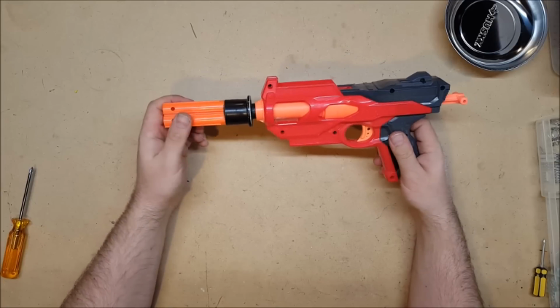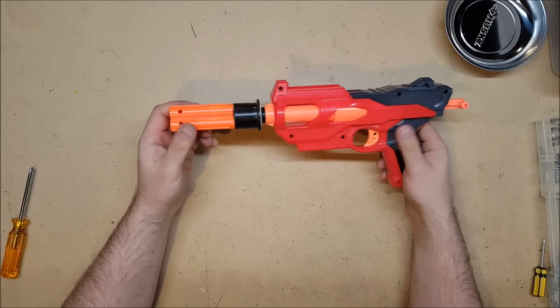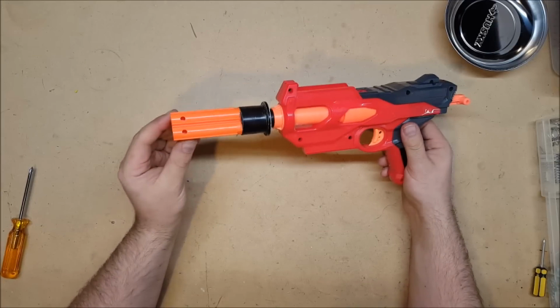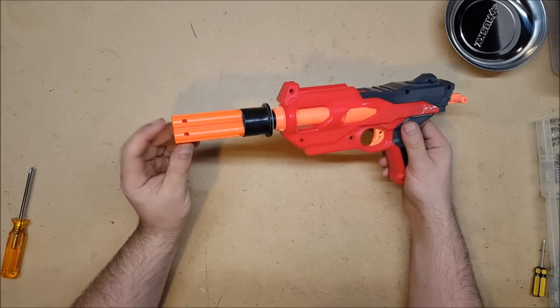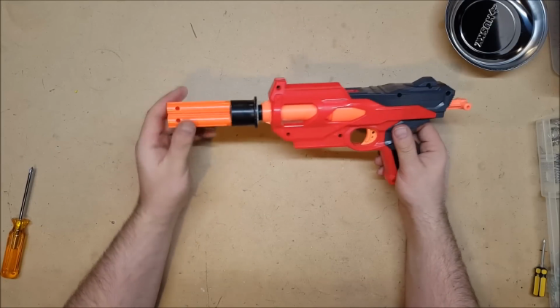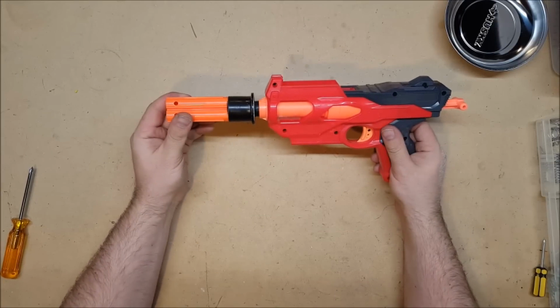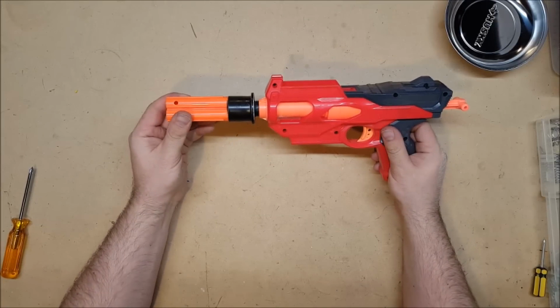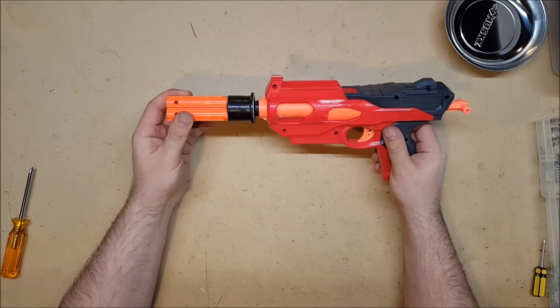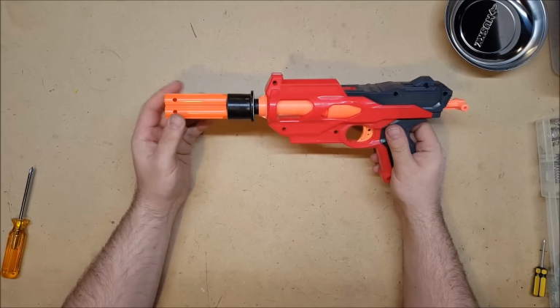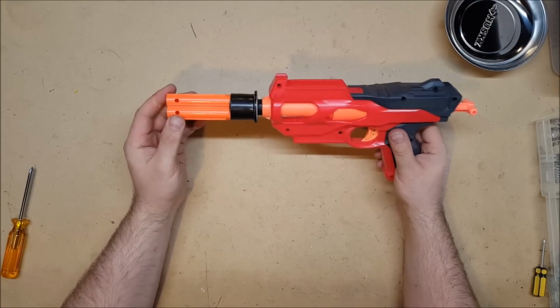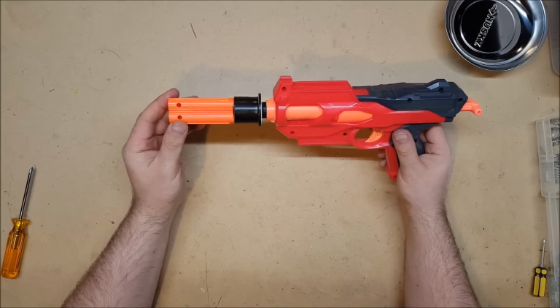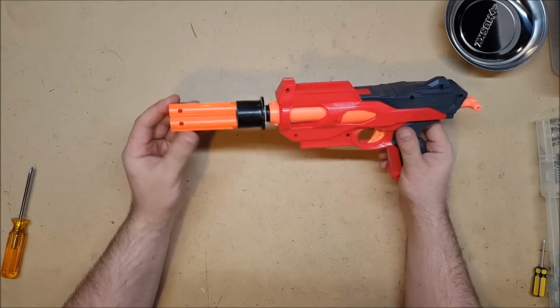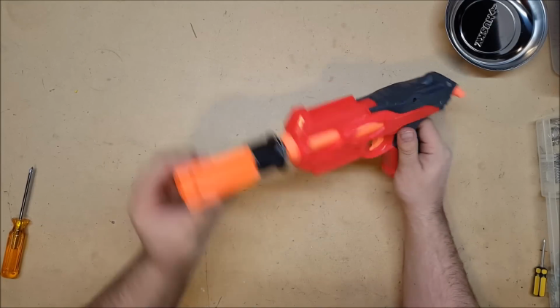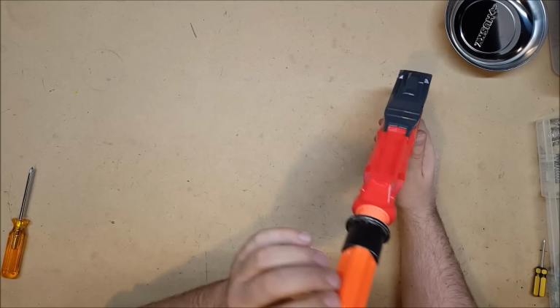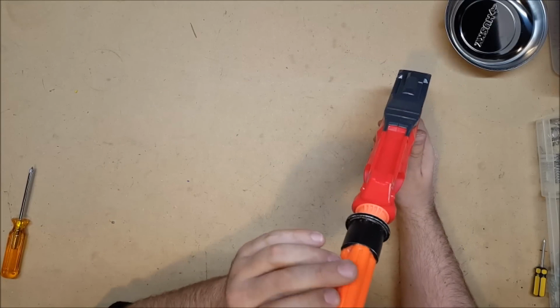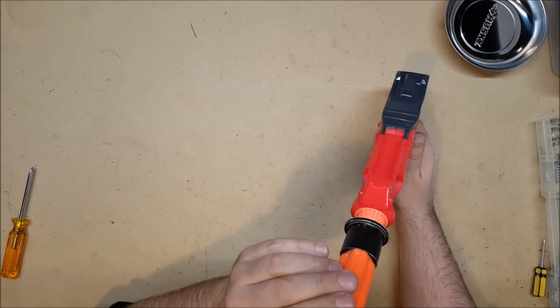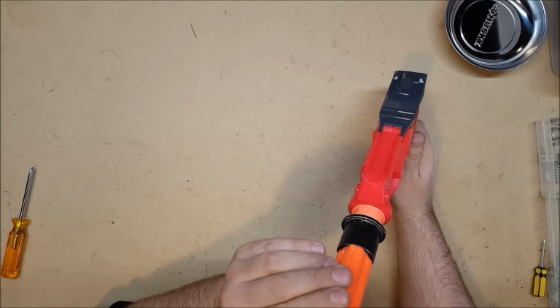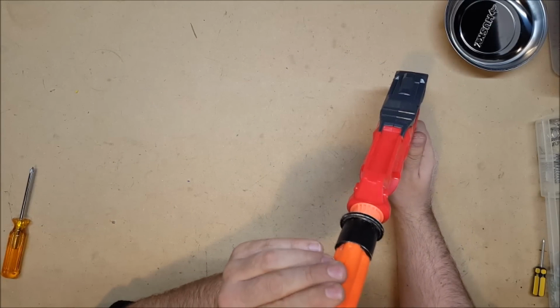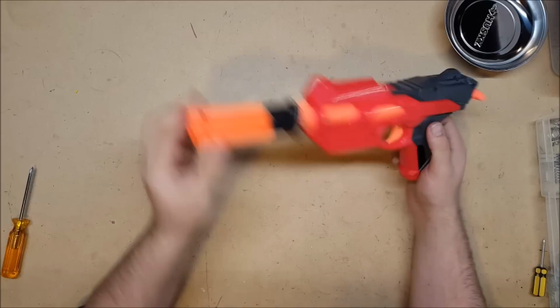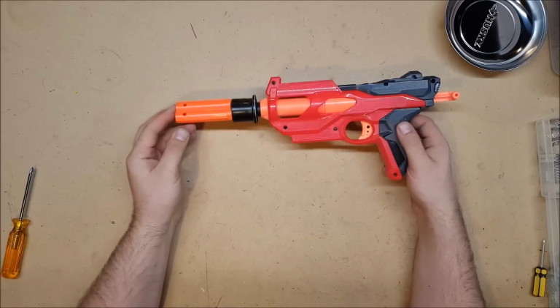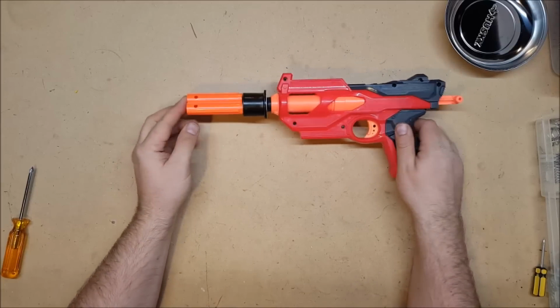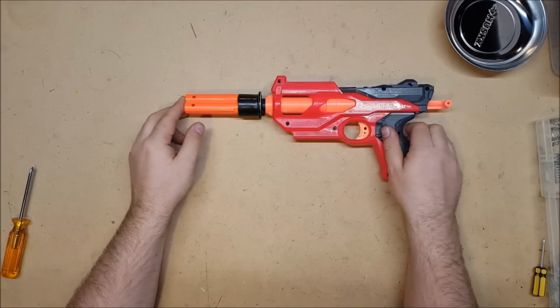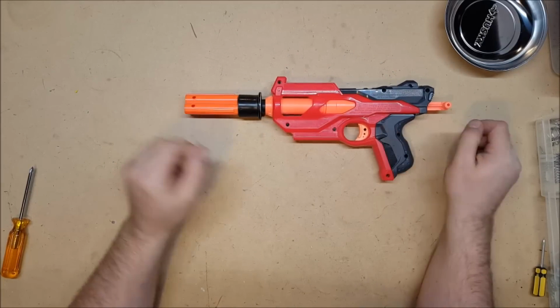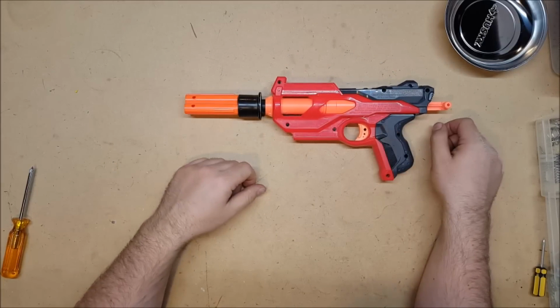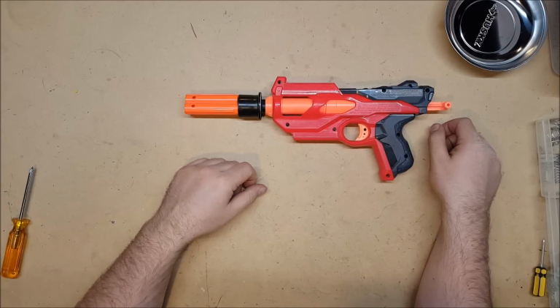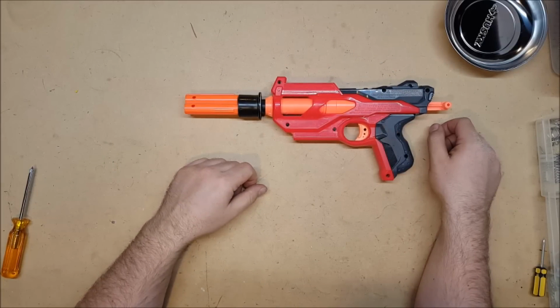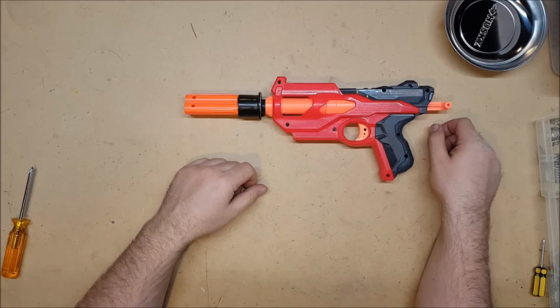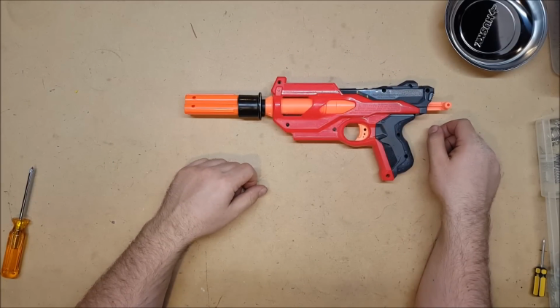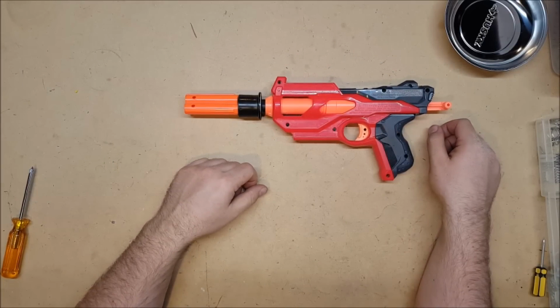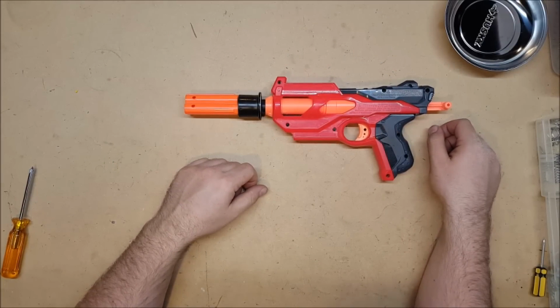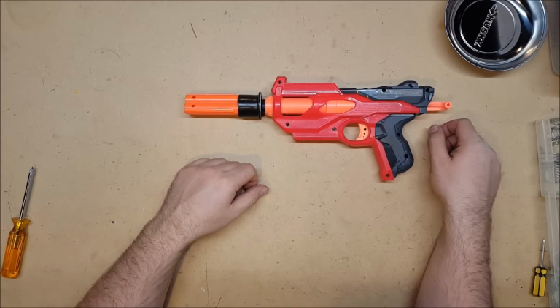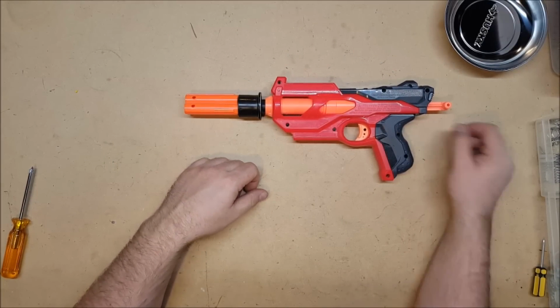When I was testing it earlier, it was firing a little weird. We'll see if it's working any better now. Hopefully it works out, but I'm going to take it out and do a quick firing demonstration.